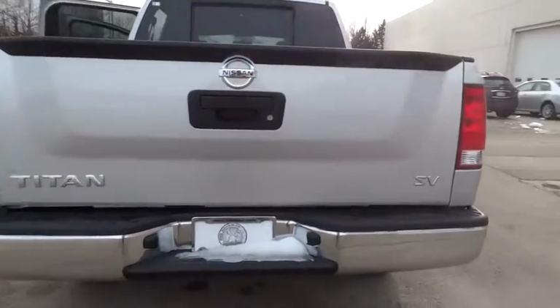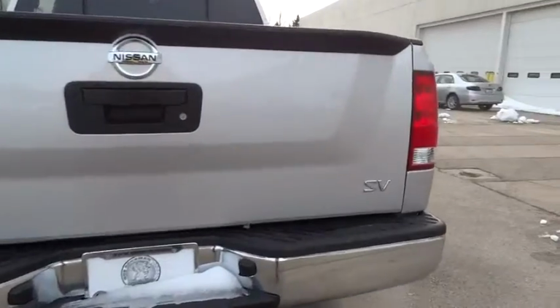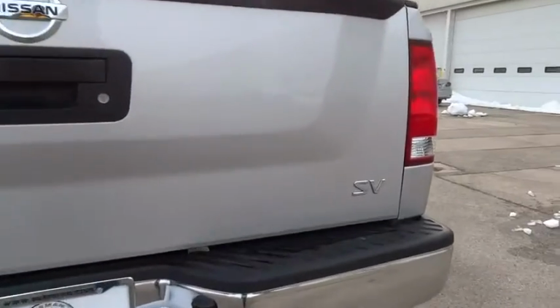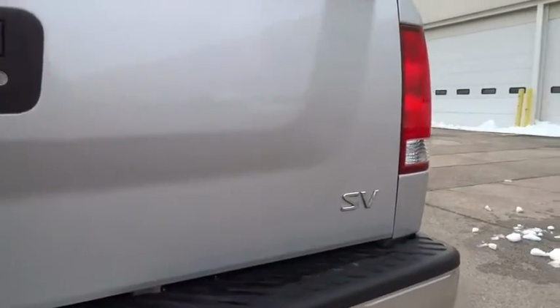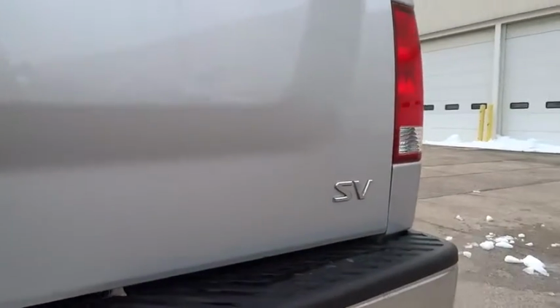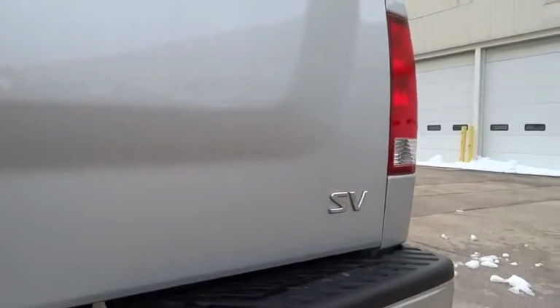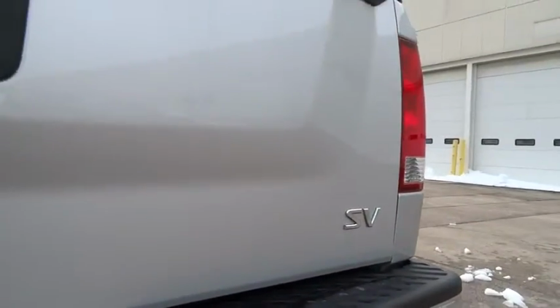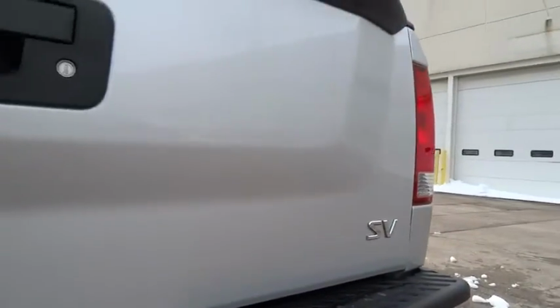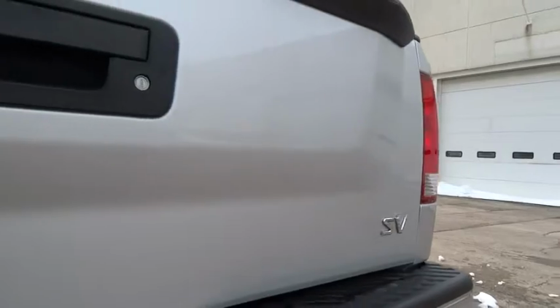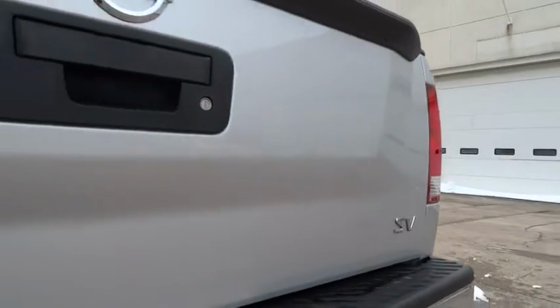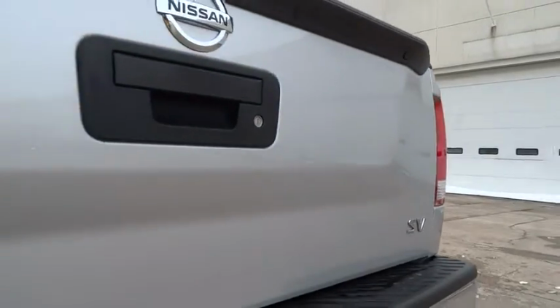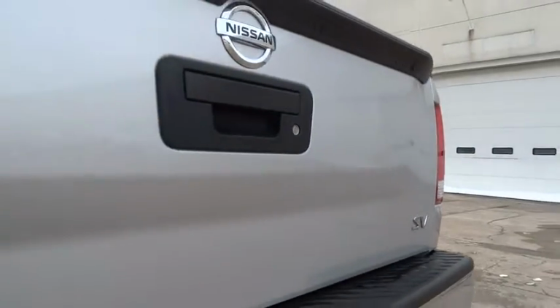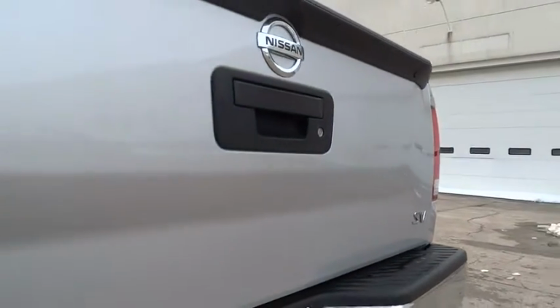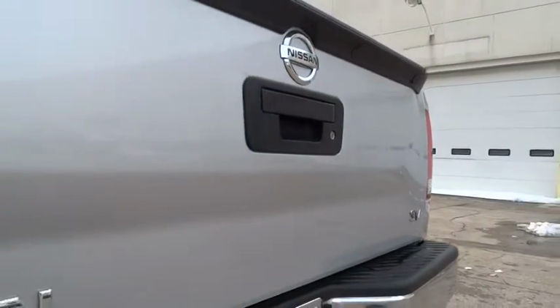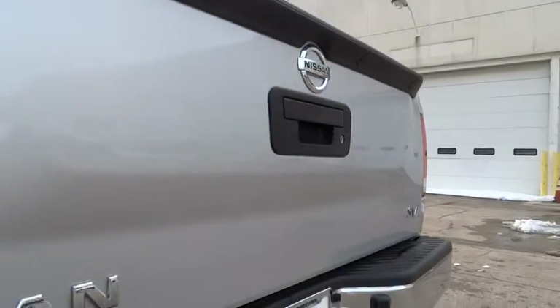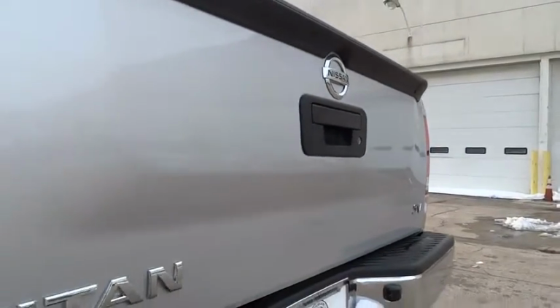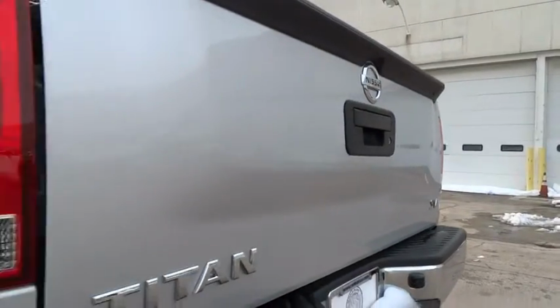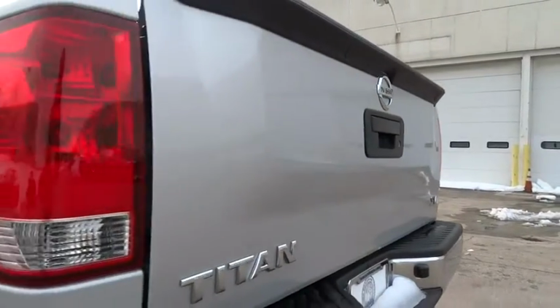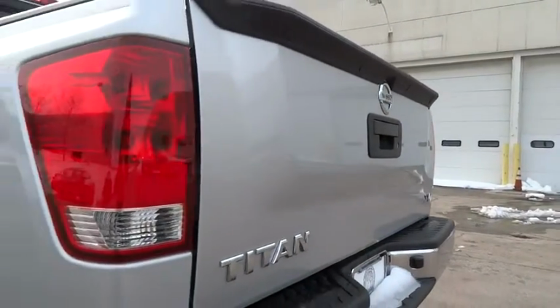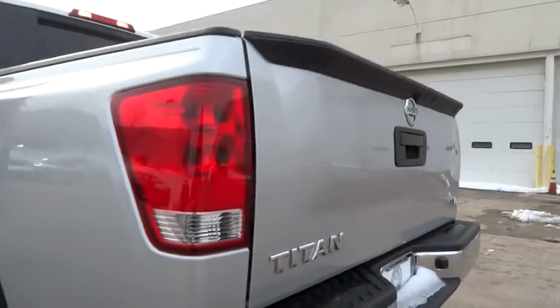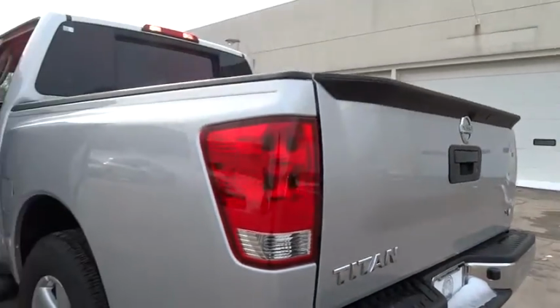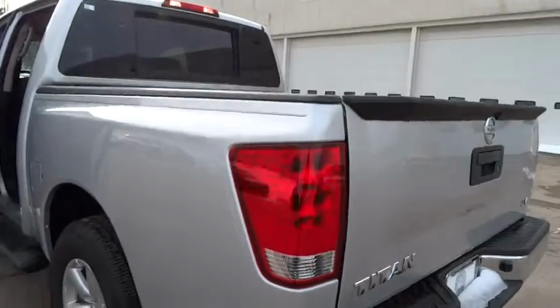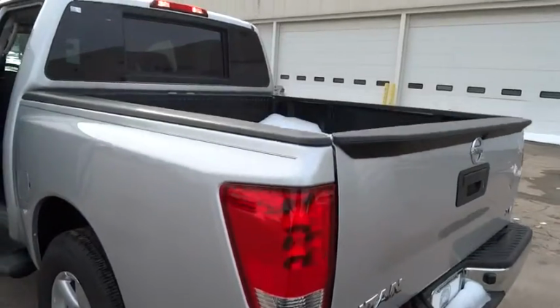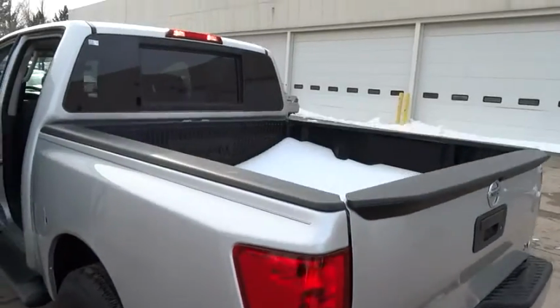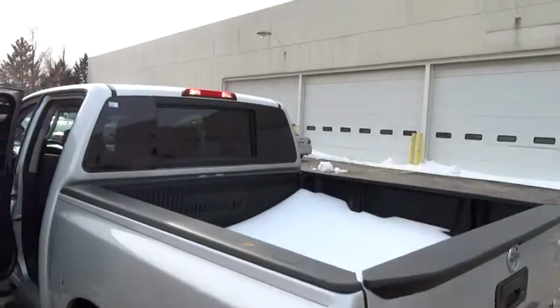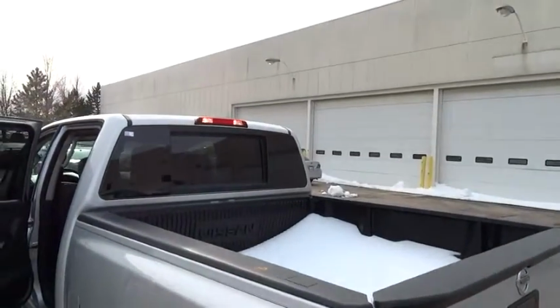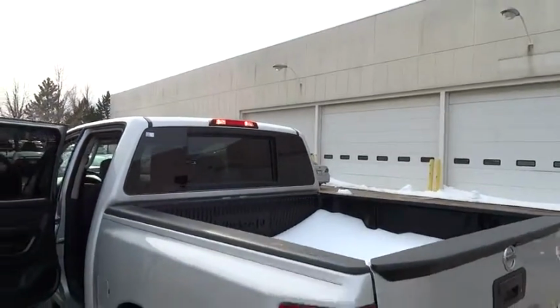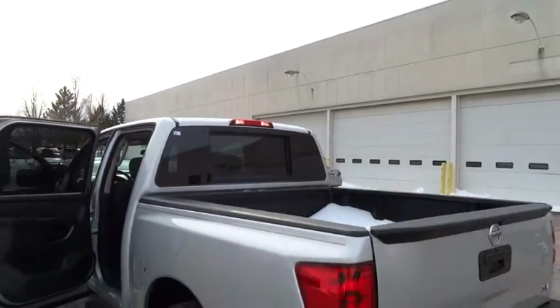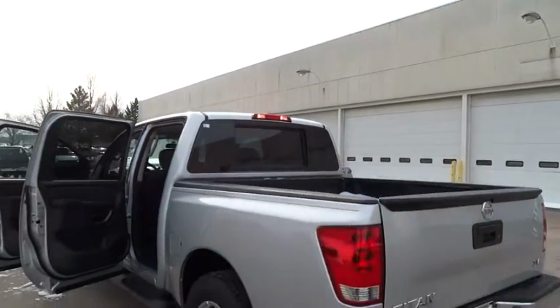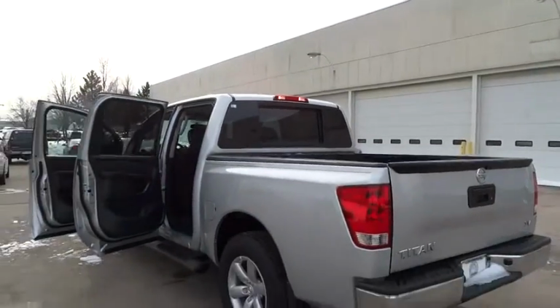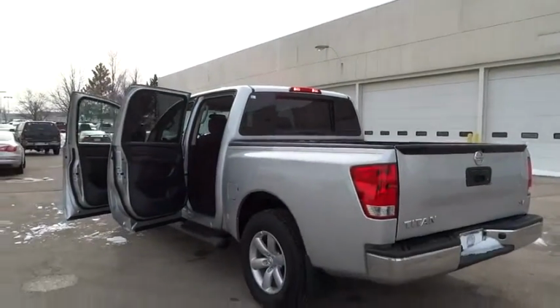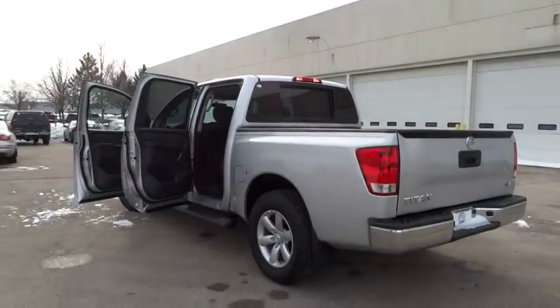AM FM stereo radio, rear defrost, power door locks, trip computer, CD player, MP3 player, power windows, passenger airbag, security system, and child safety locks.